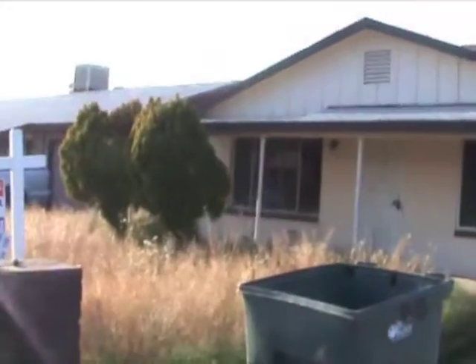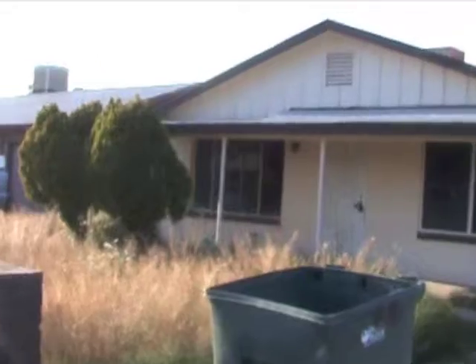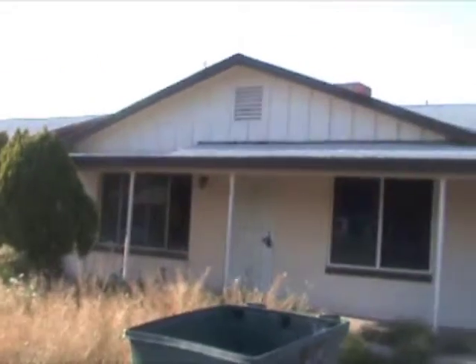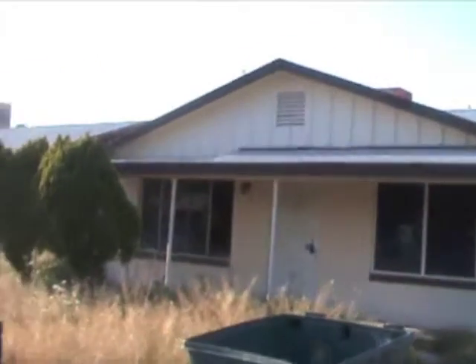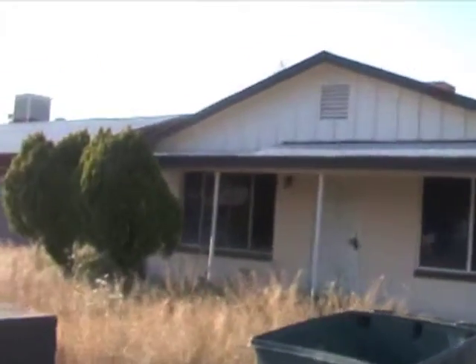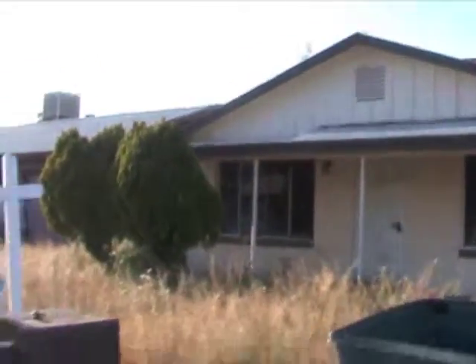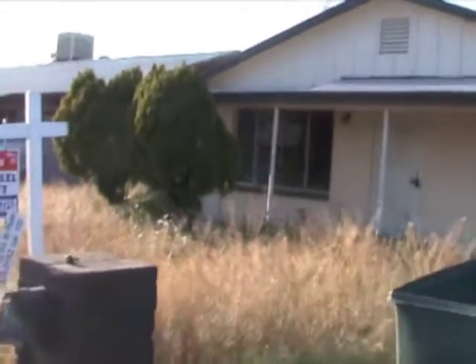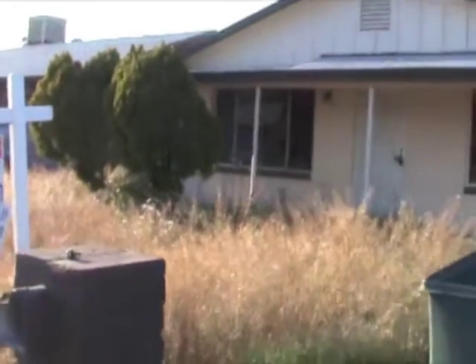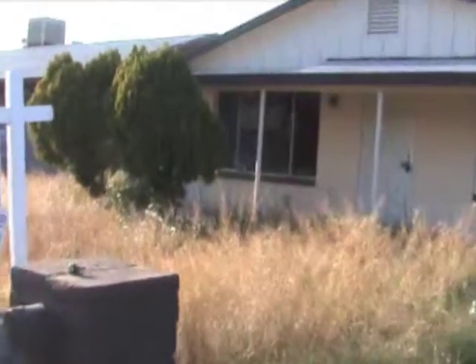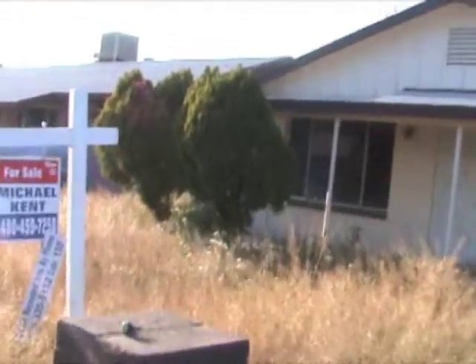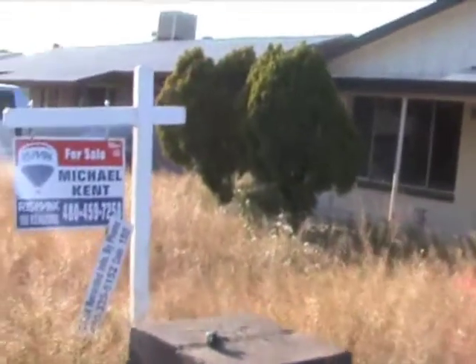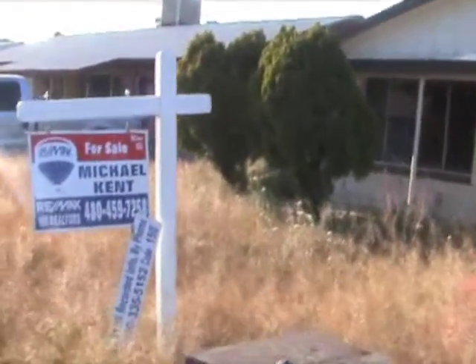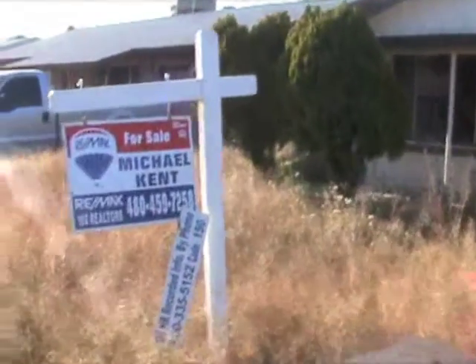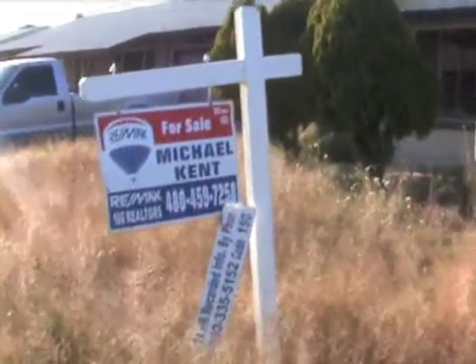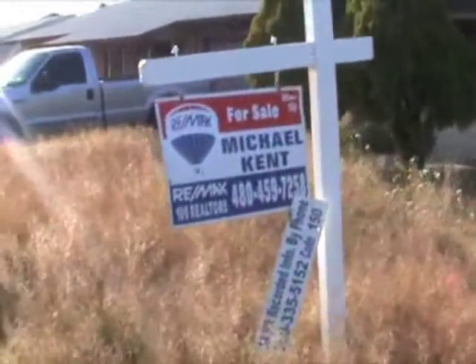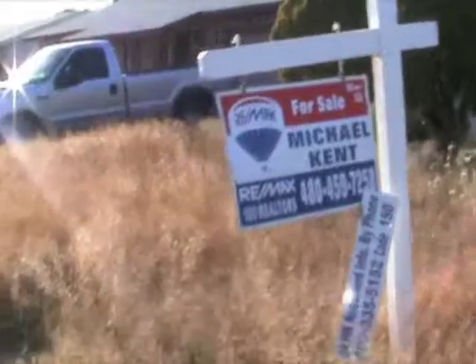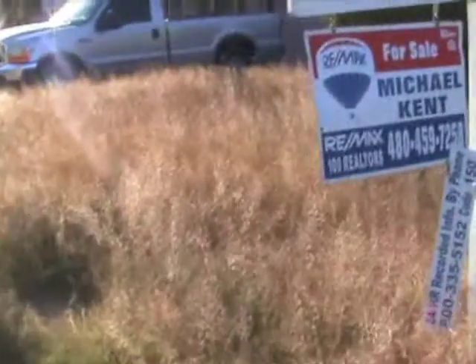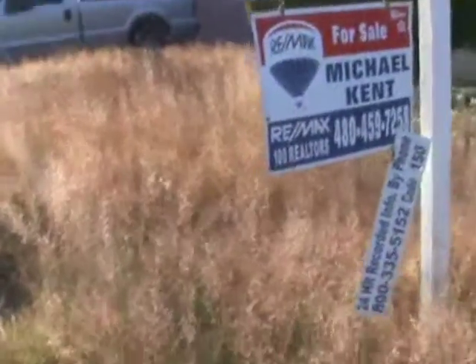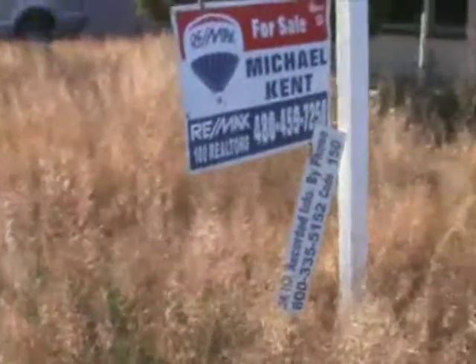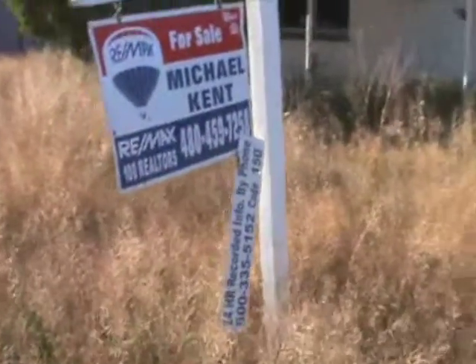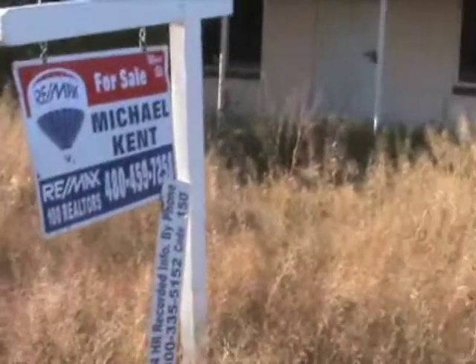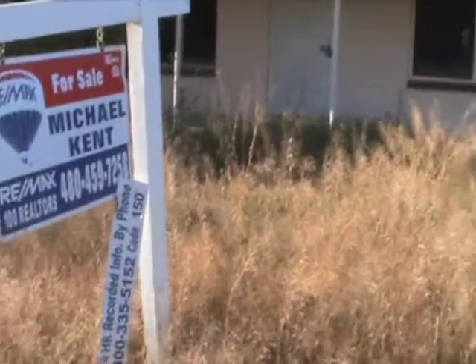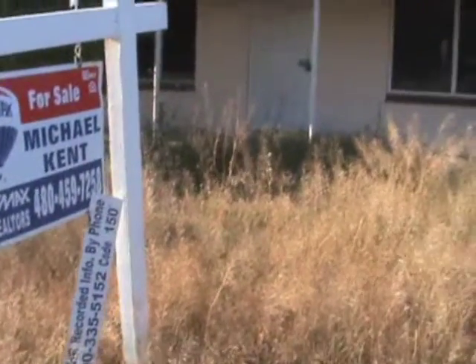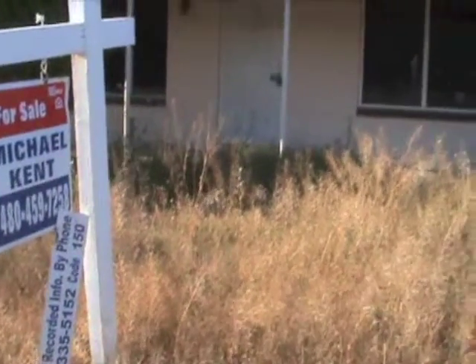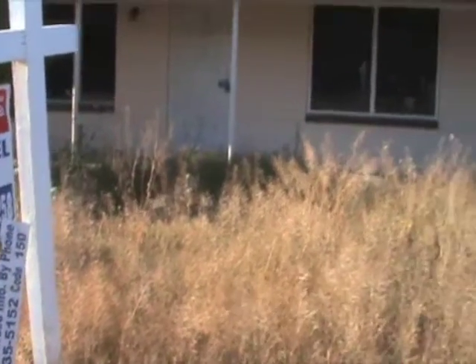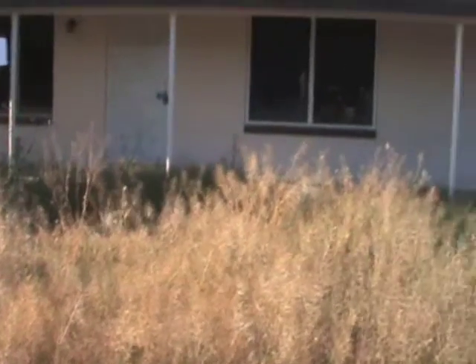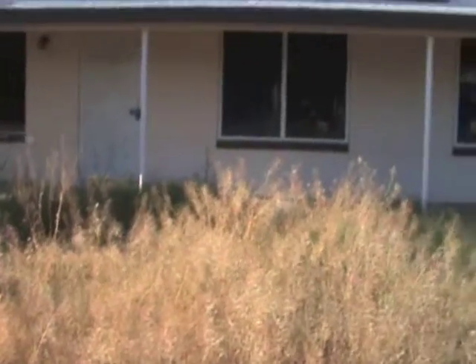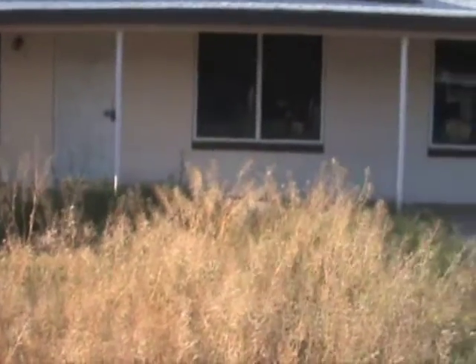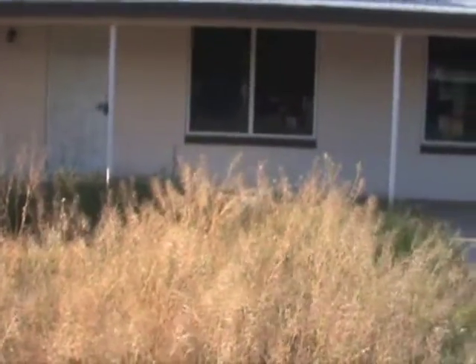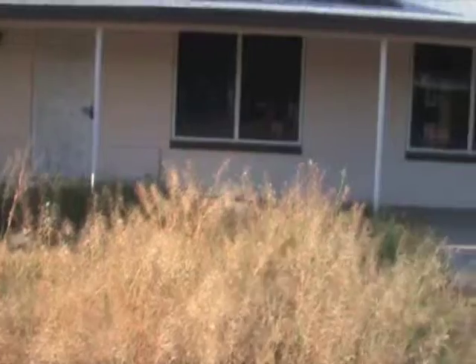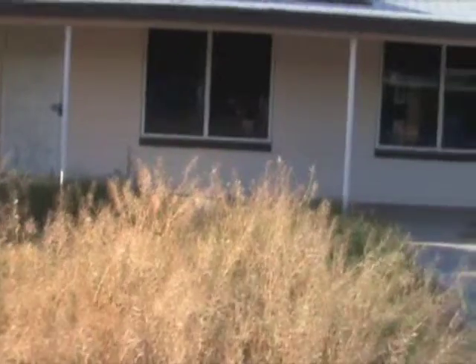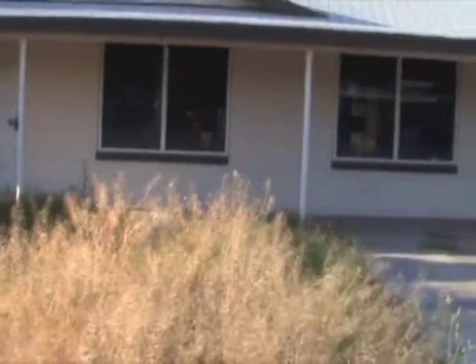So if you ever wondered what a $57,000 house looks like, here's one right here. This is at 4040 St. Ann Avenue in Phoenix, Arizona, 85042.